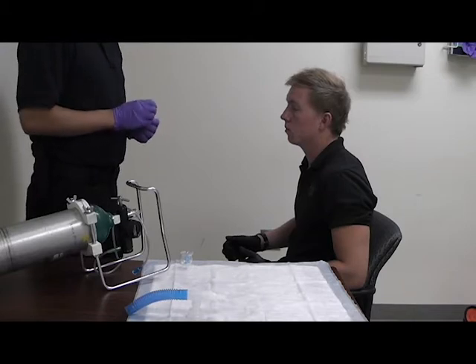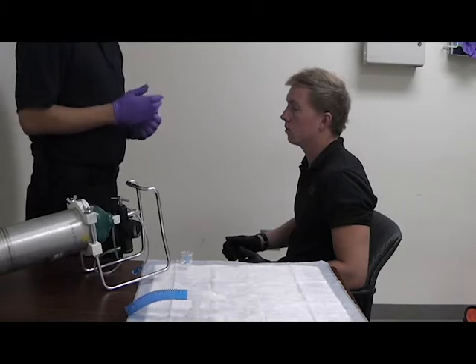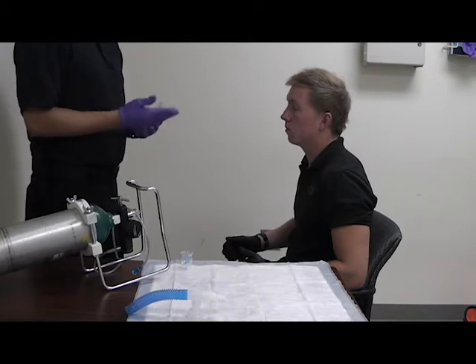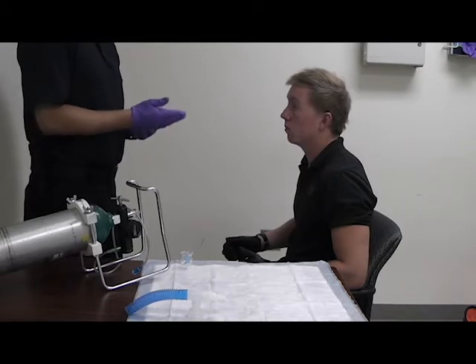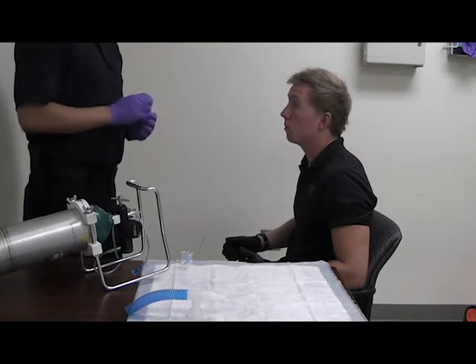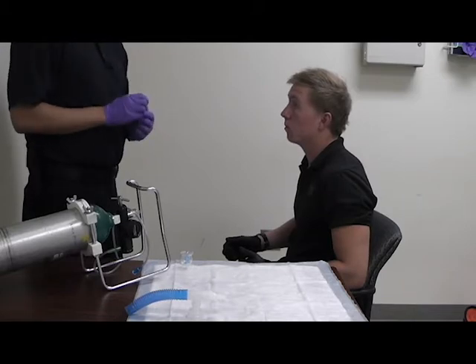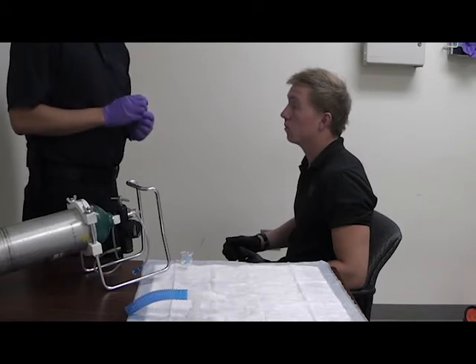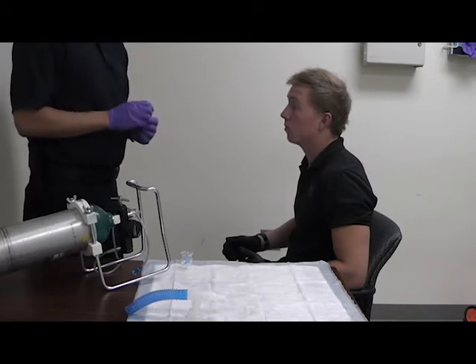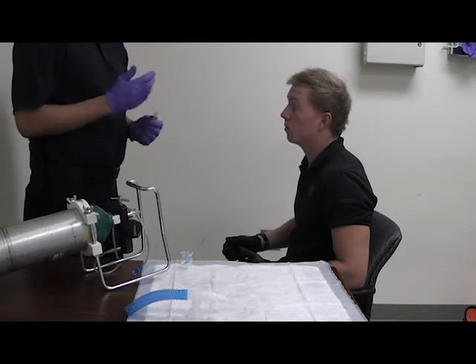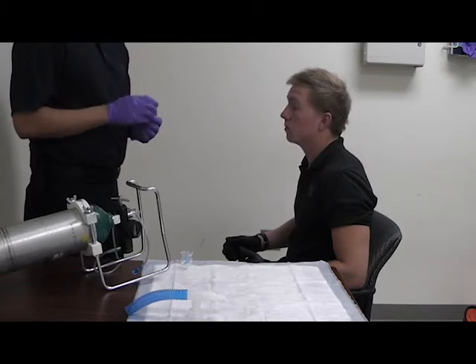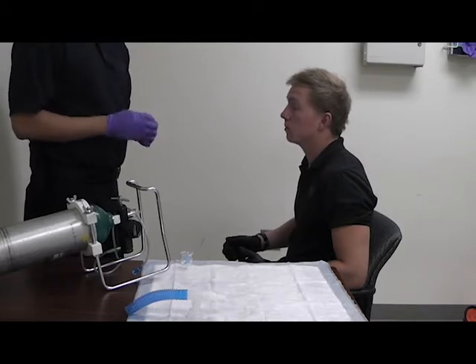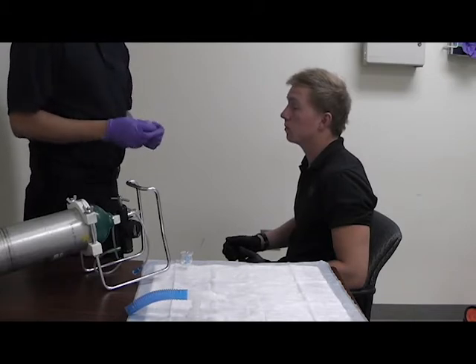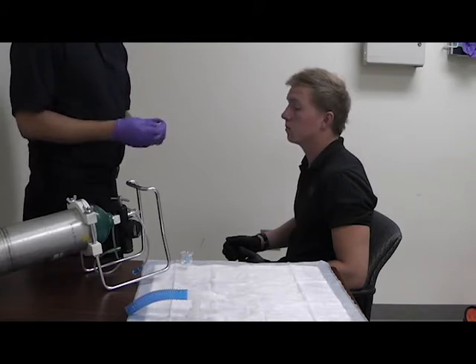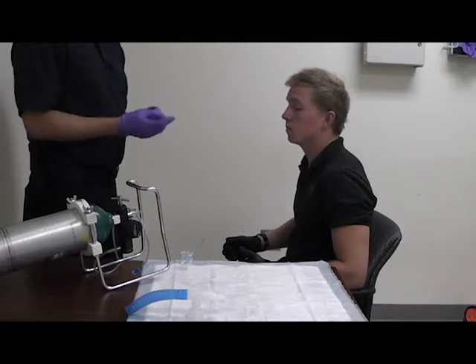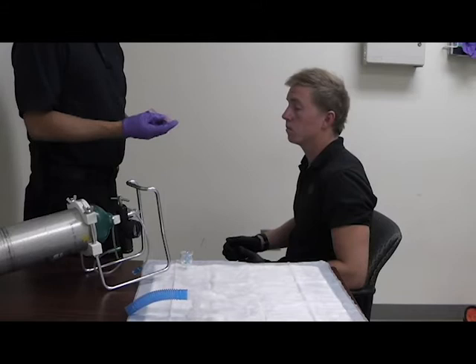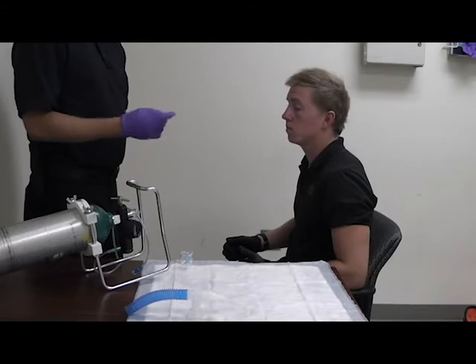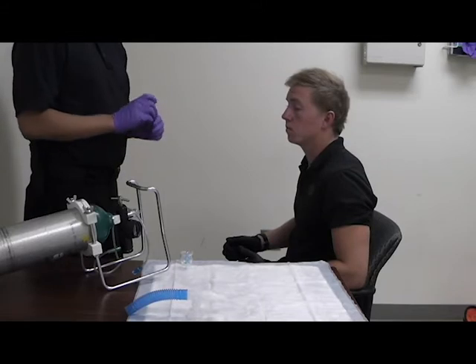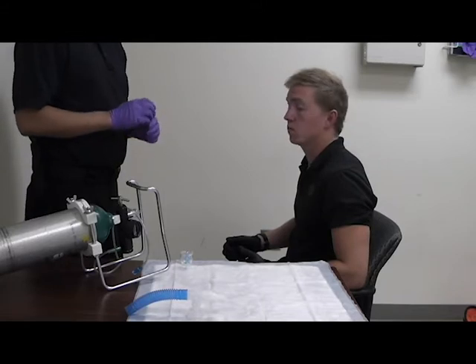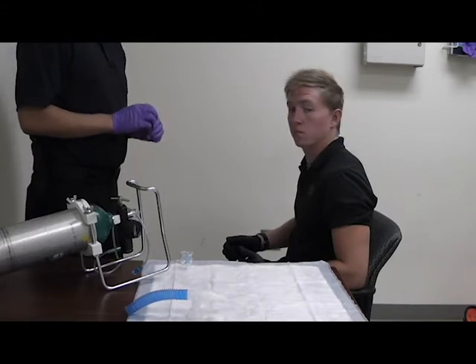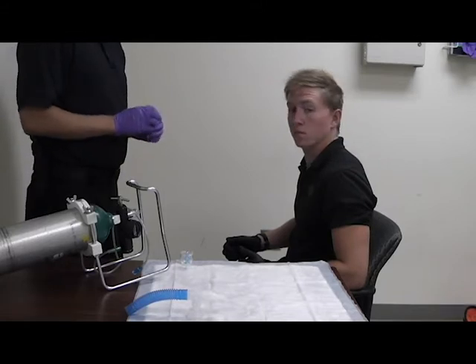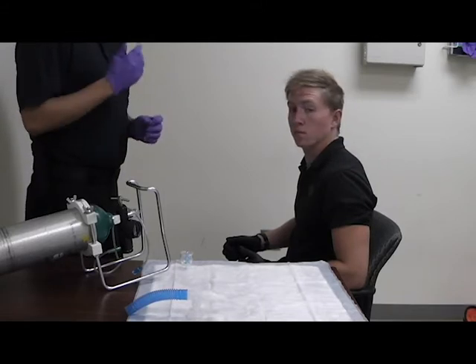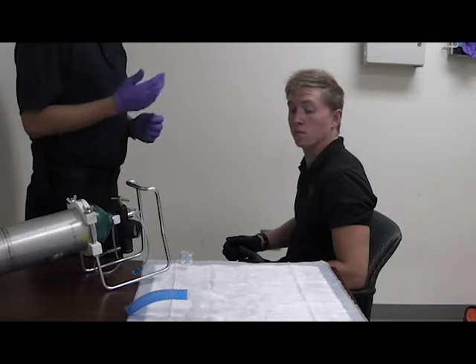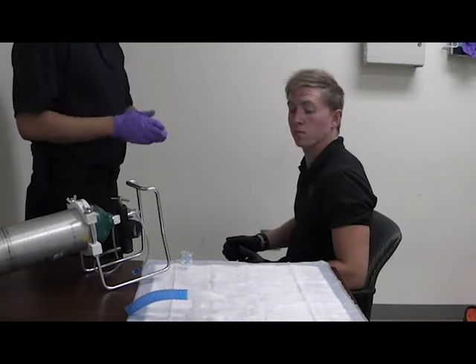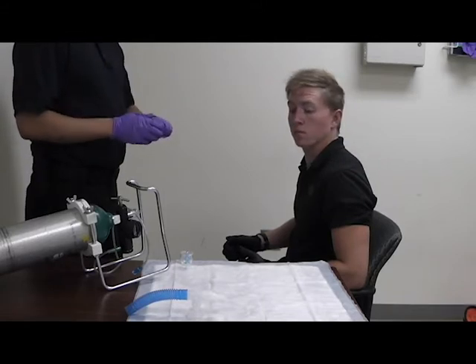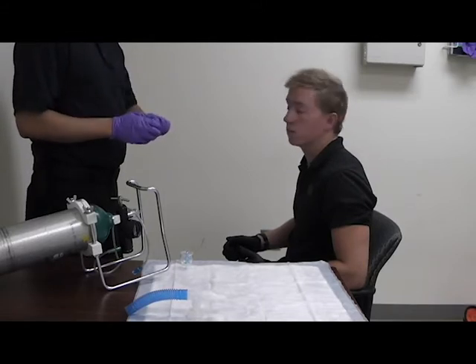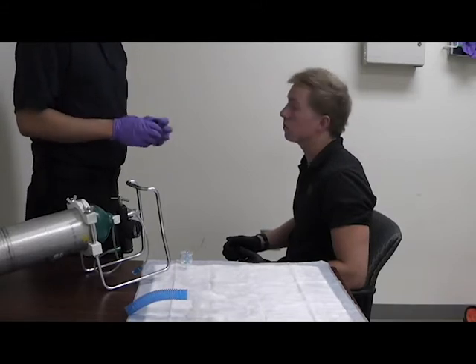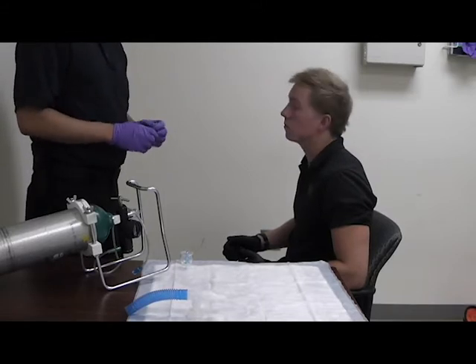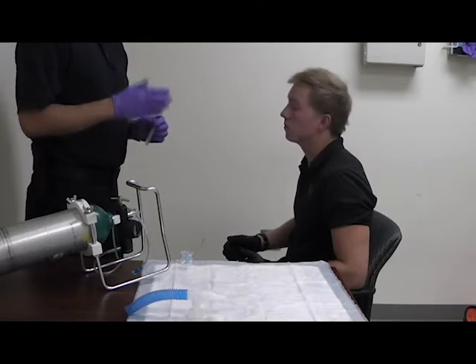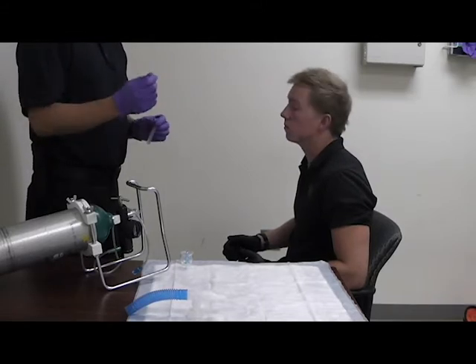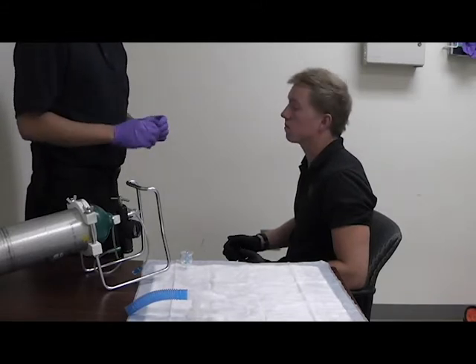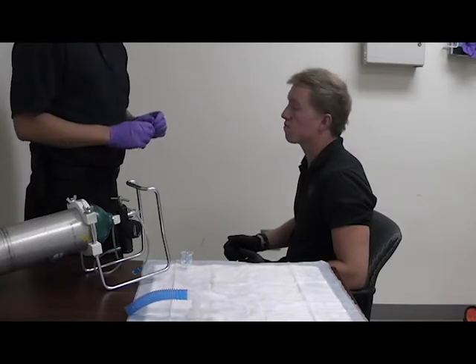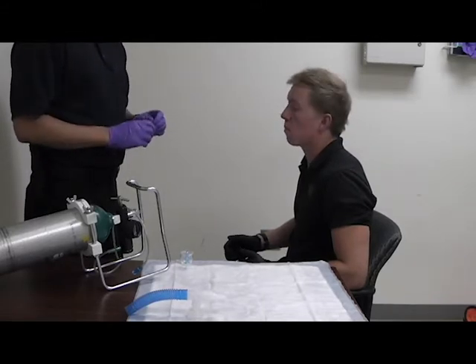Right patient — it's for my correct patient. The correct amount, it's going to be the whole vial. The correct time — it's the correct time to give it — and then we're going to write it all down at the end.